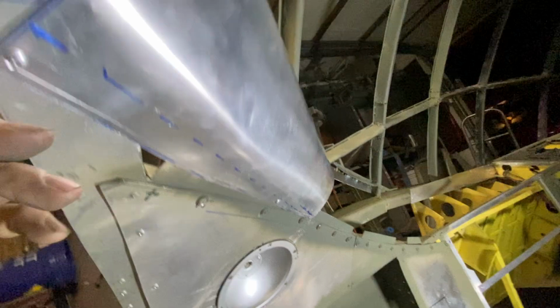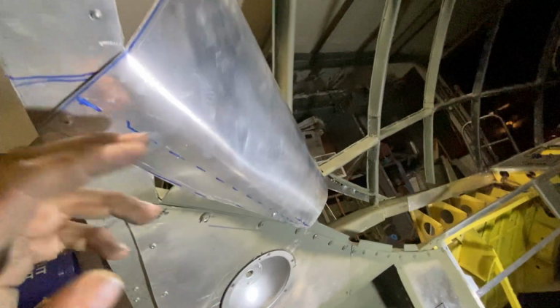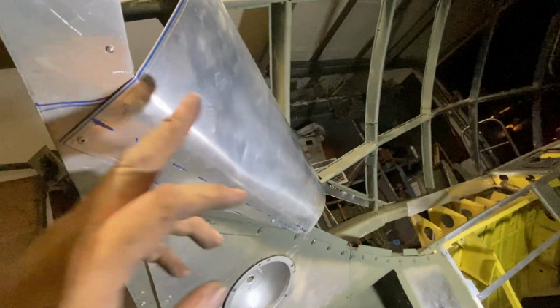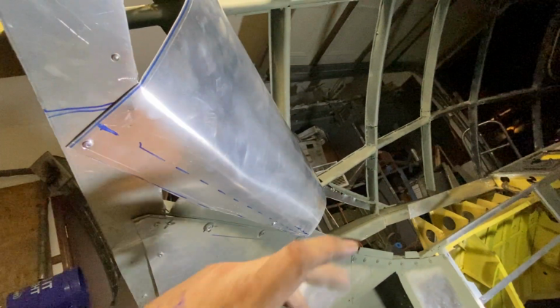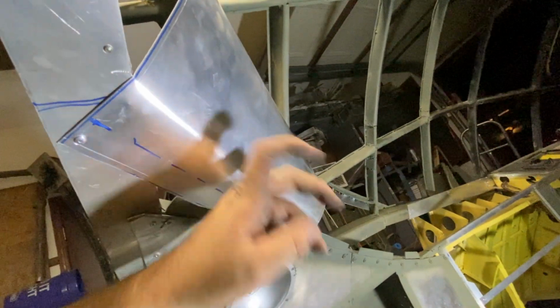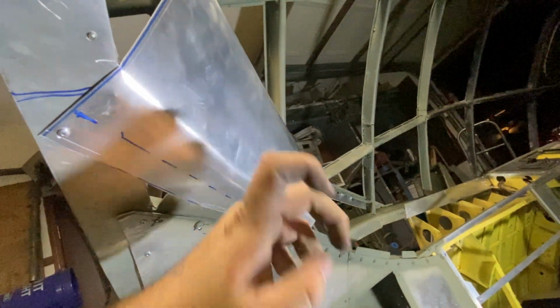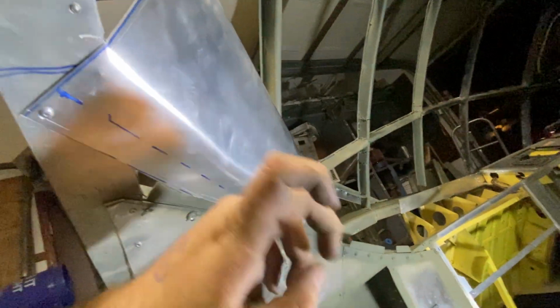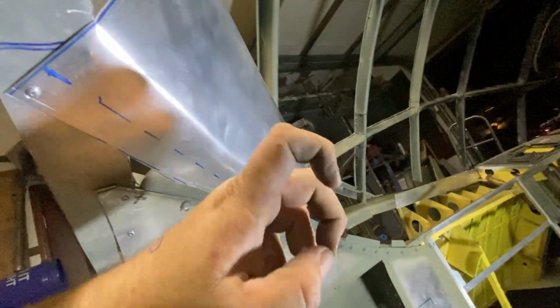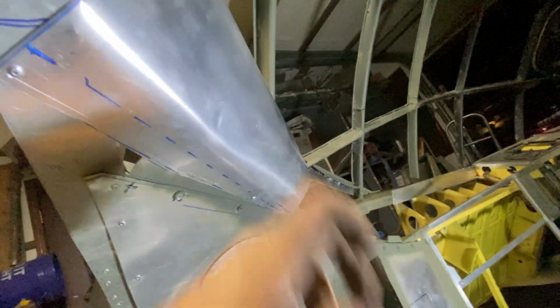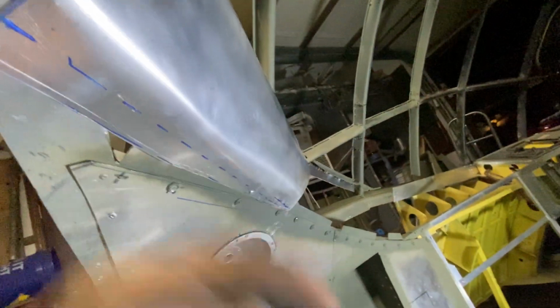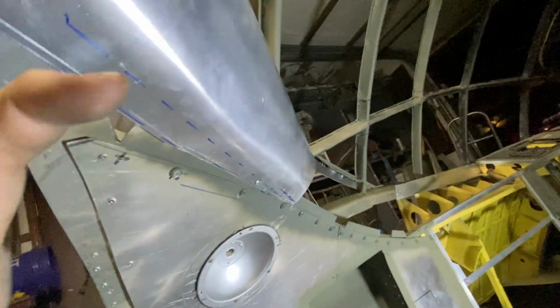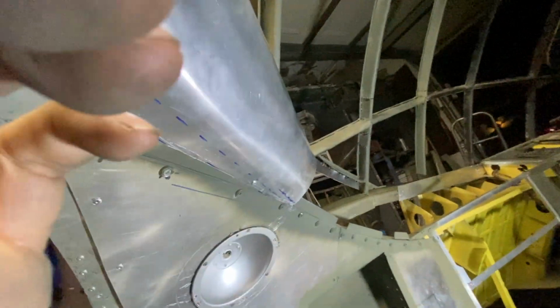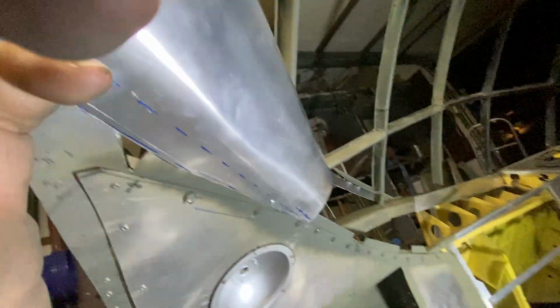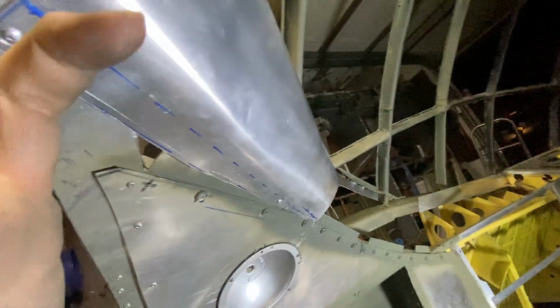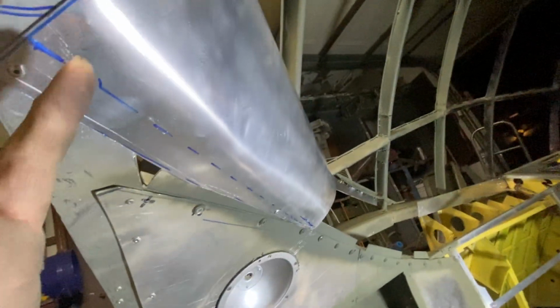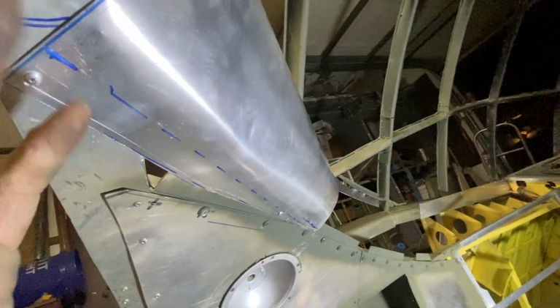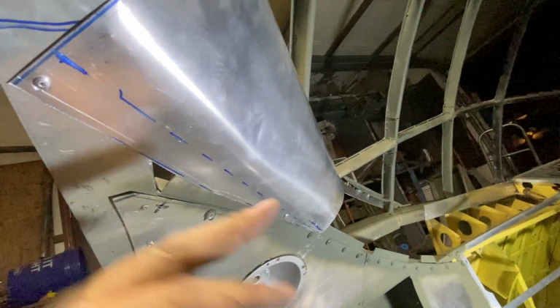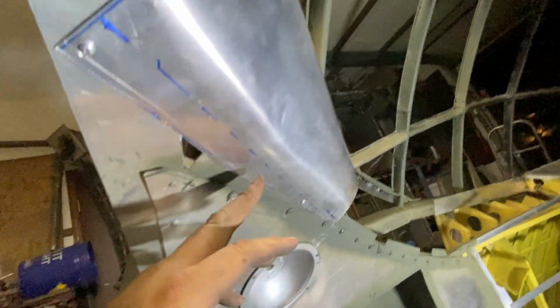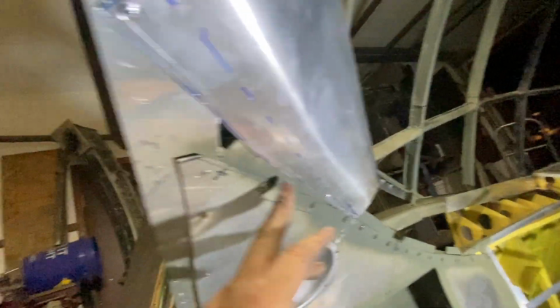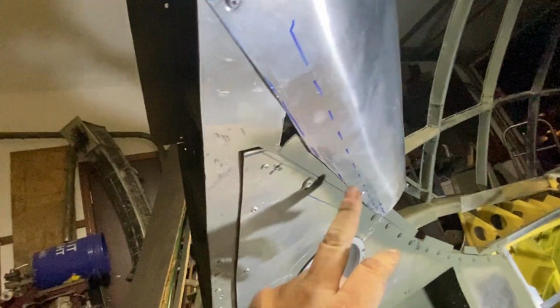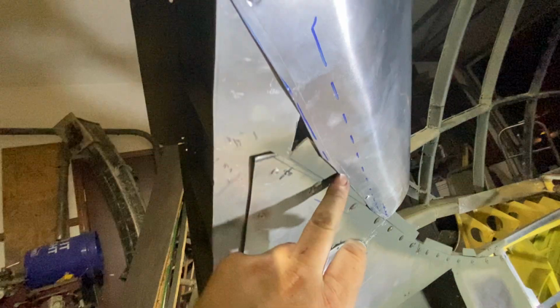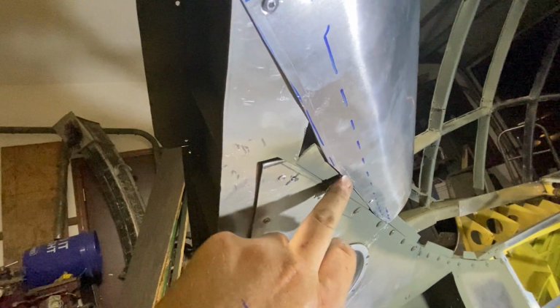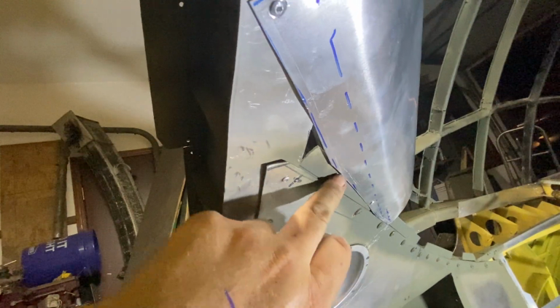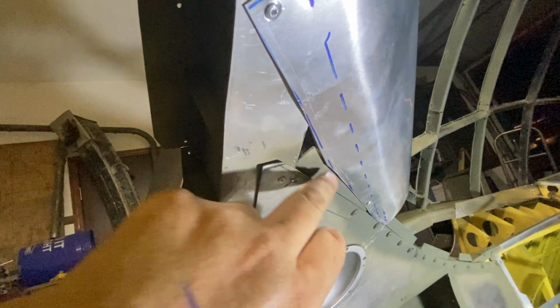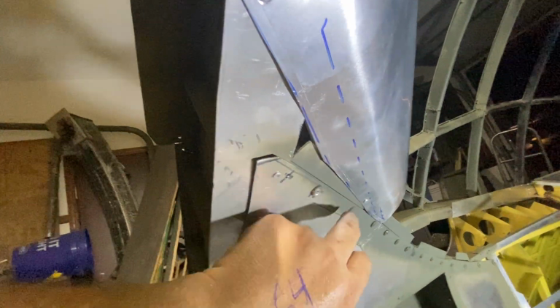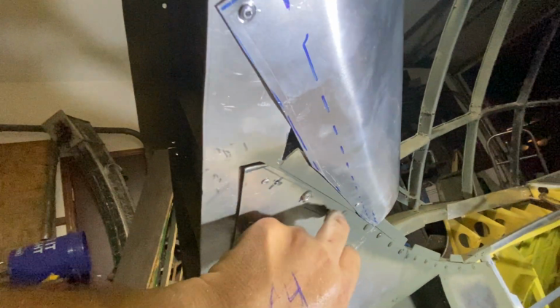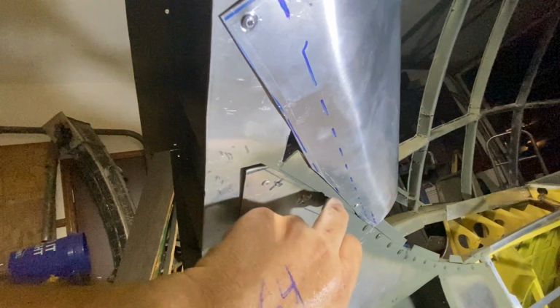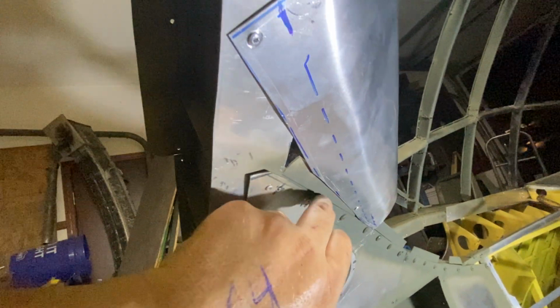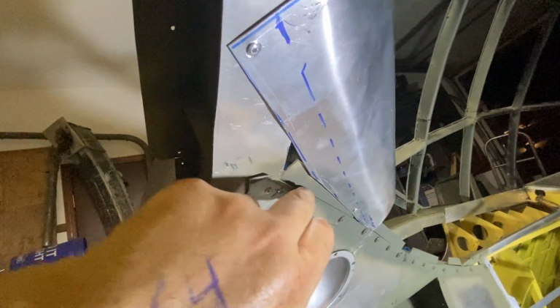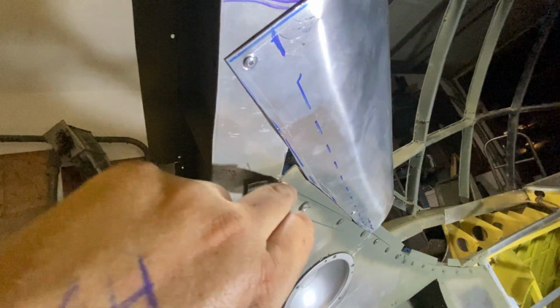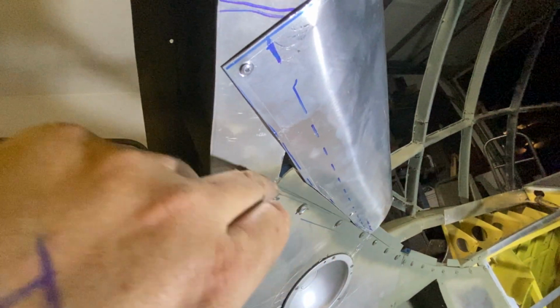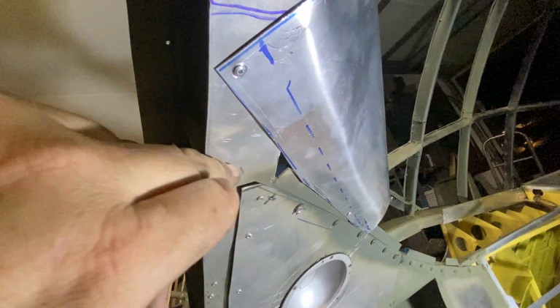And then on to this piece here — I don't know if that's going to be a permanent piece. Obviously I need to add more room right there because I want that to be flush.